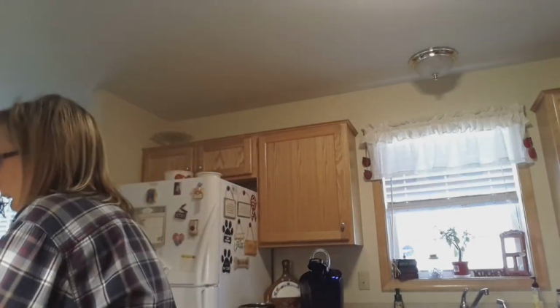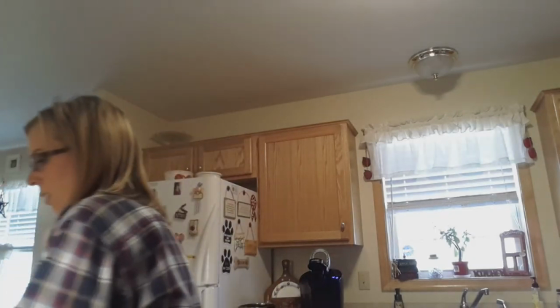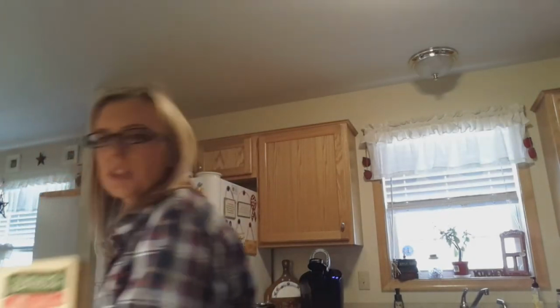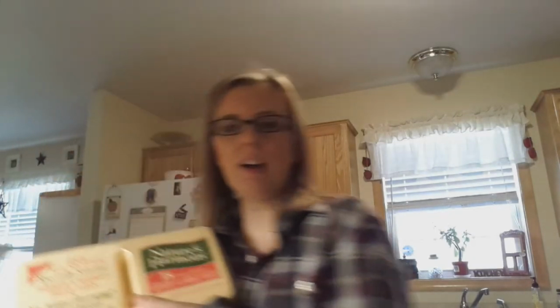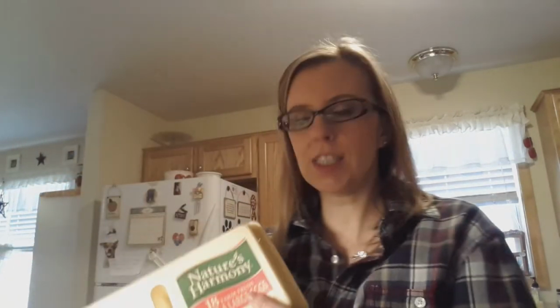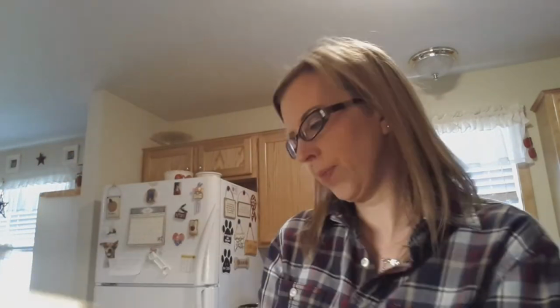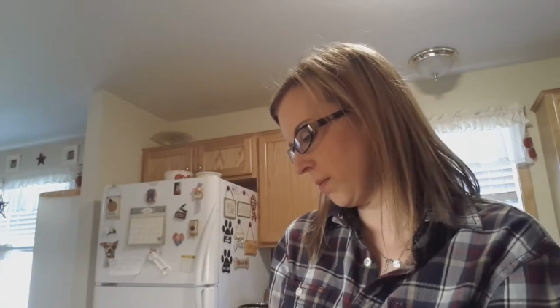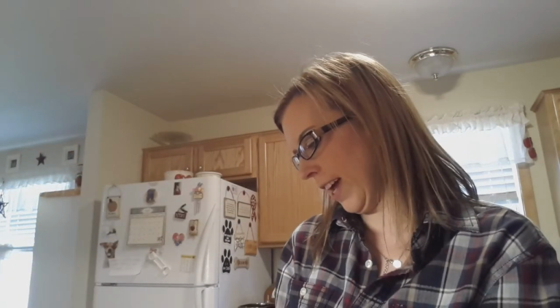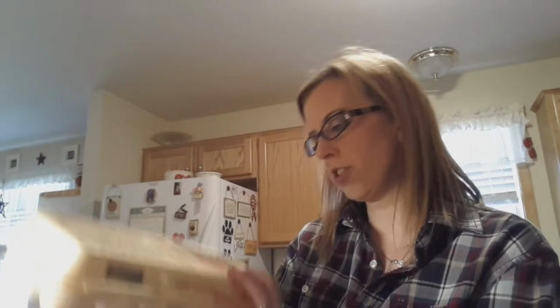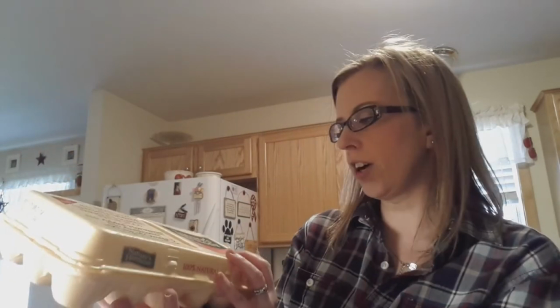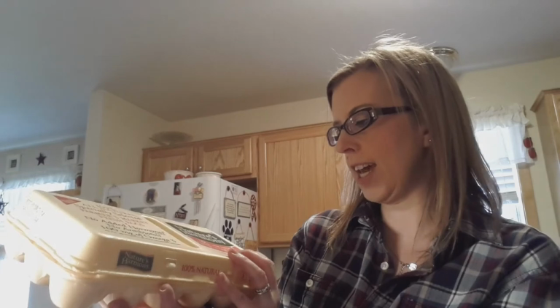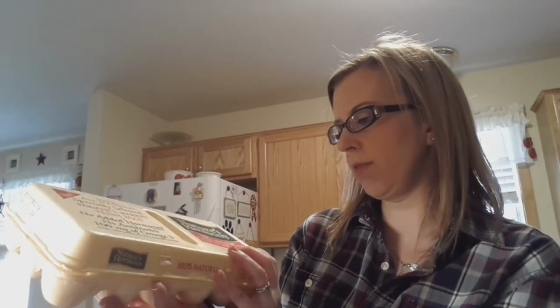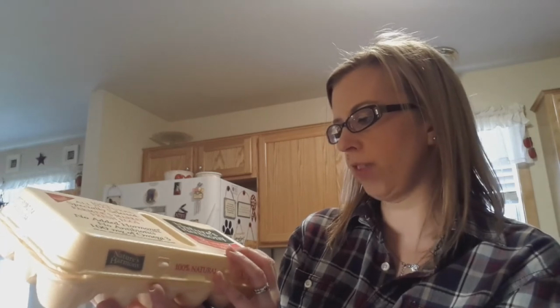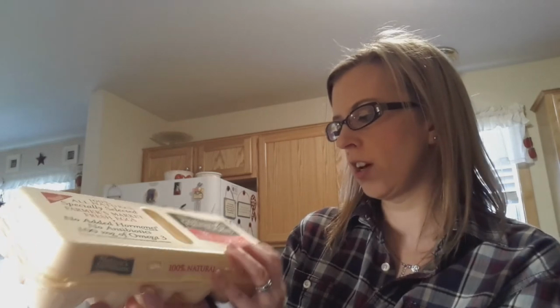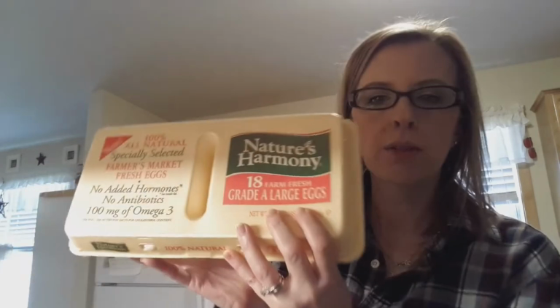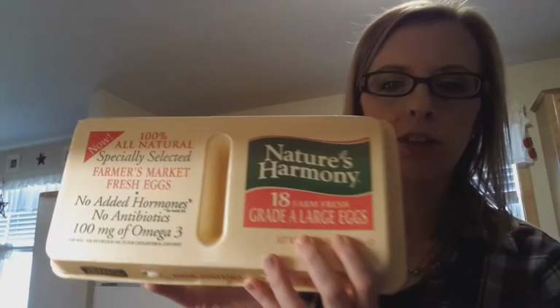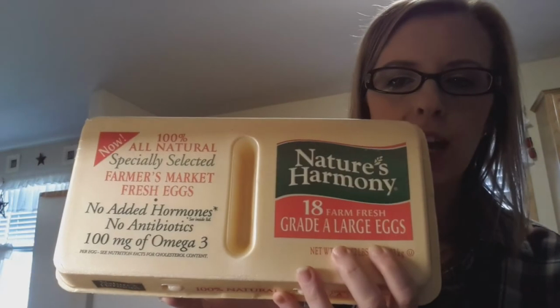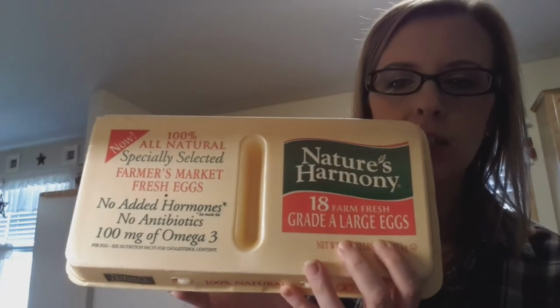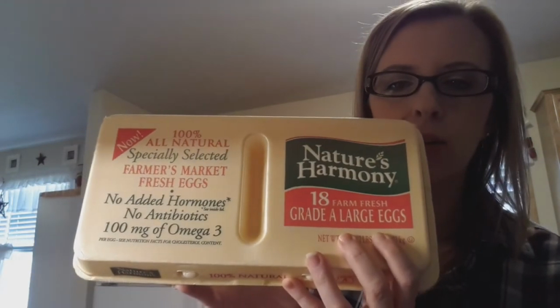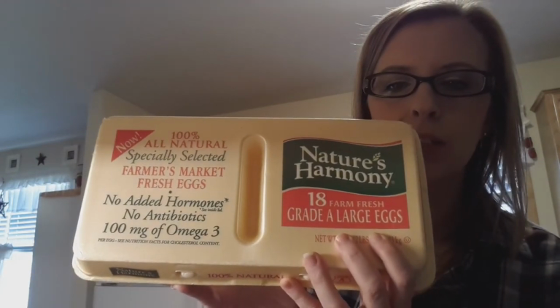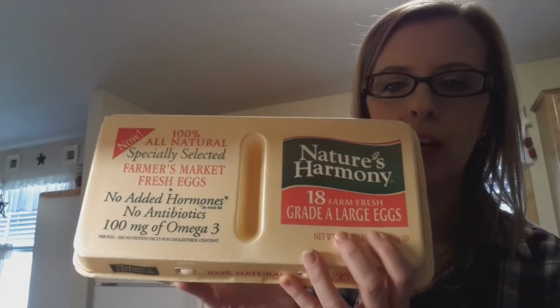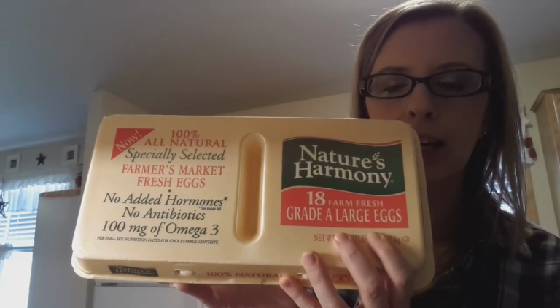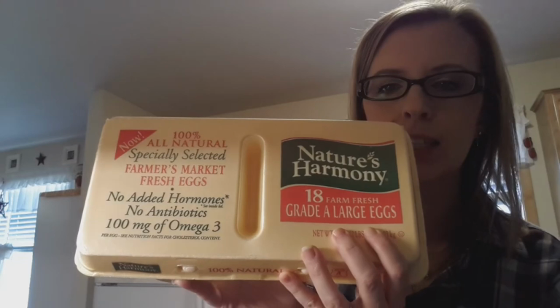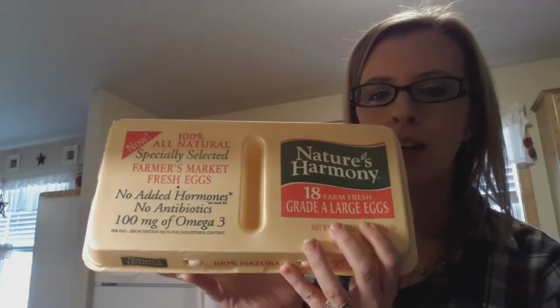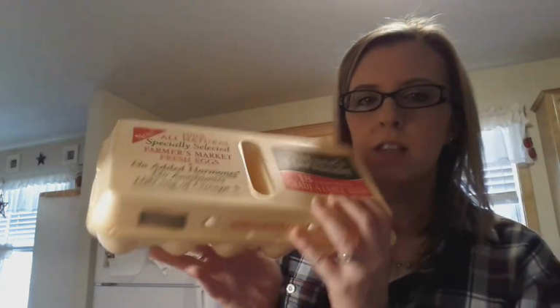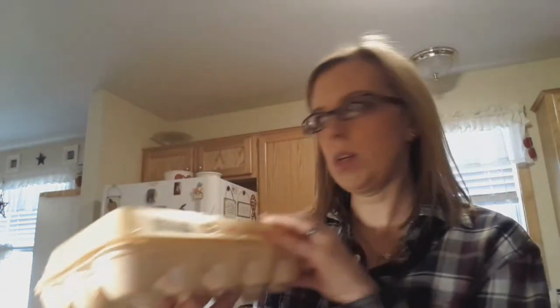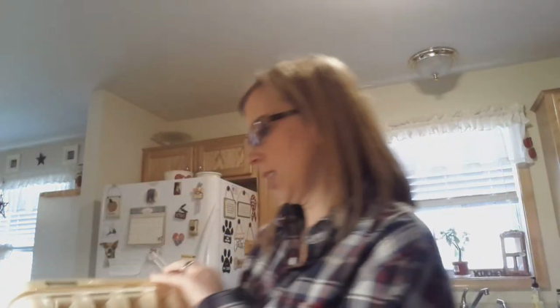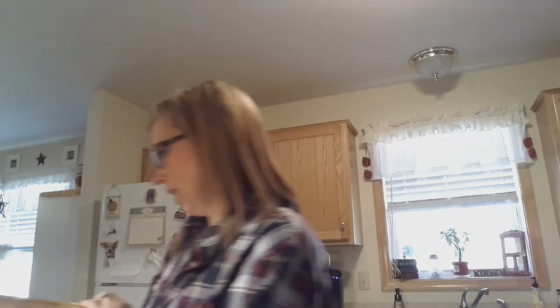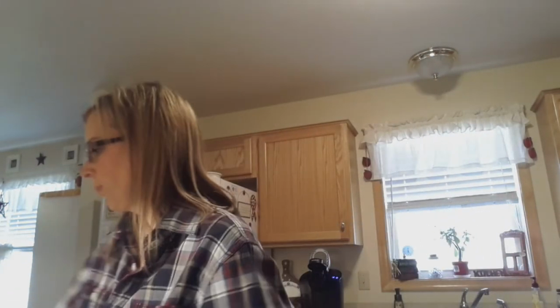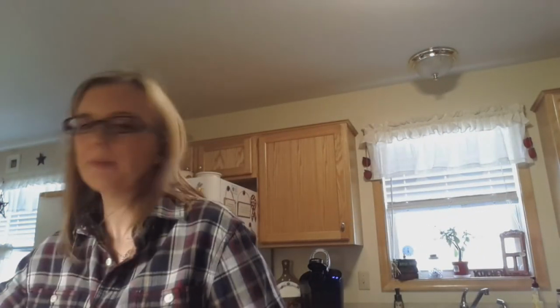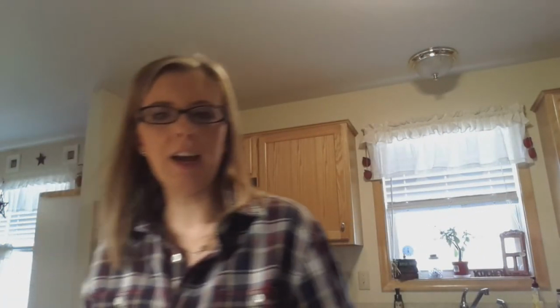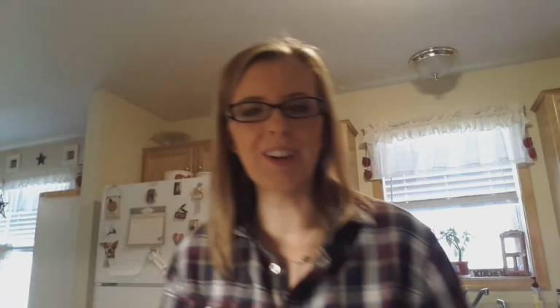And last but certainly not least, I got some different eggs. These are Natural Harmony 18 Farm Fresh Grade A large eggs — no added hormones, no antibiotics. So we shall see how those are.